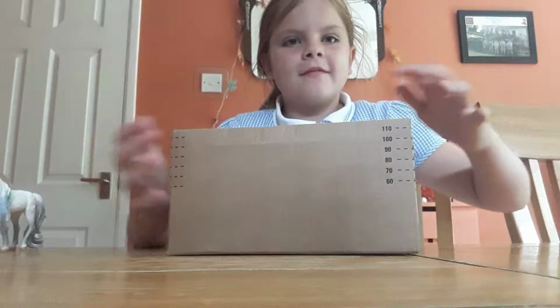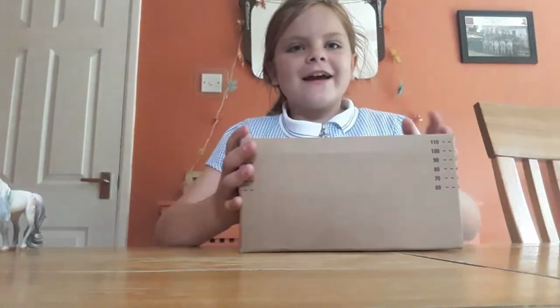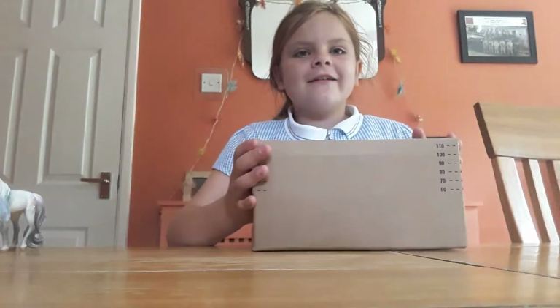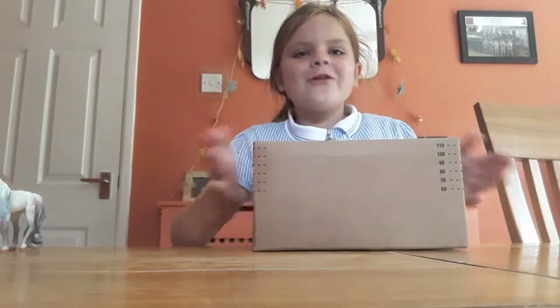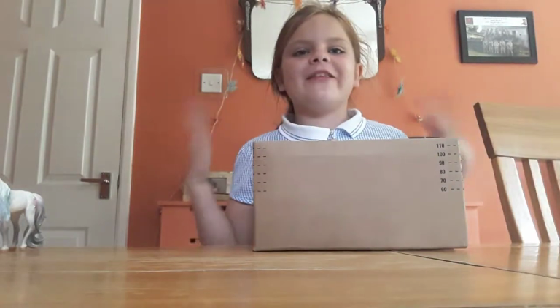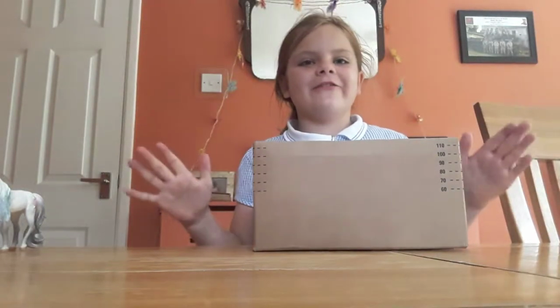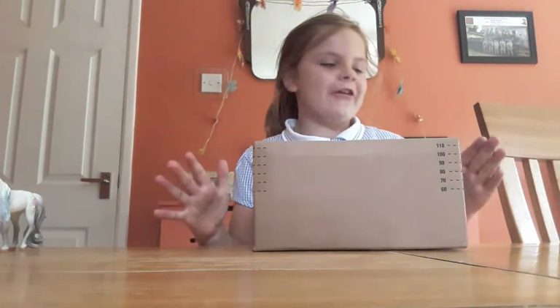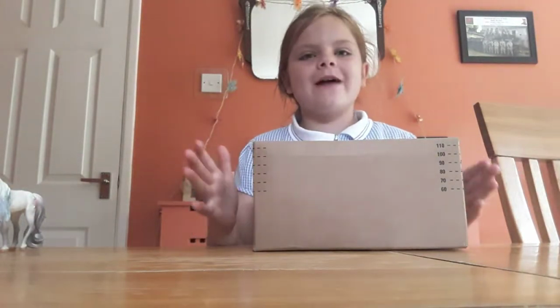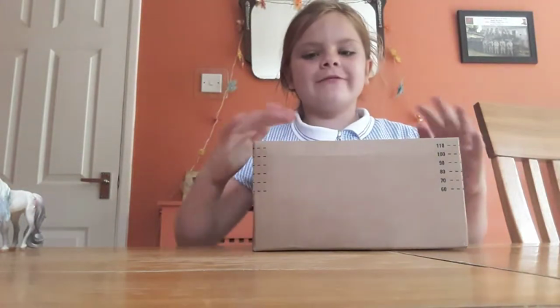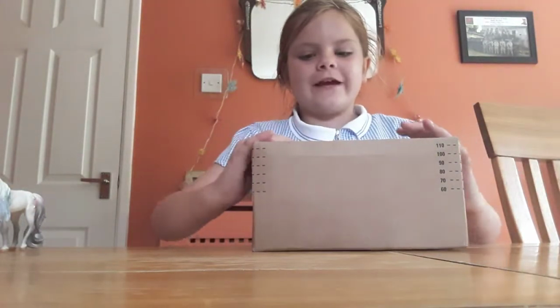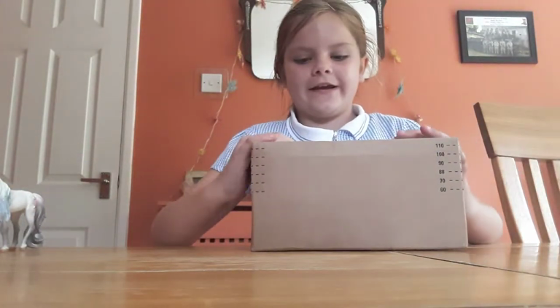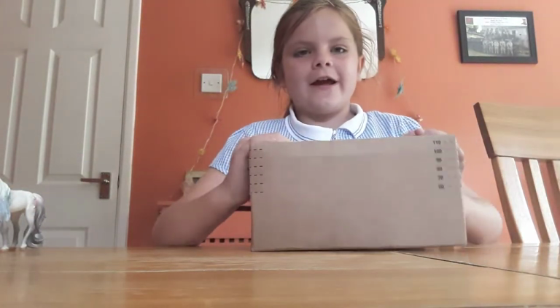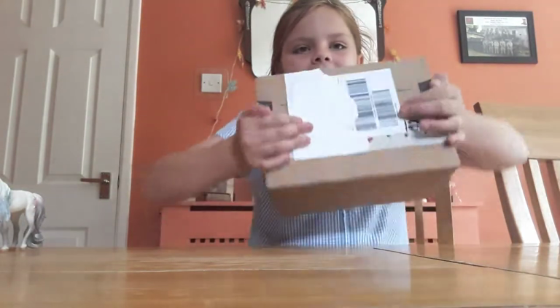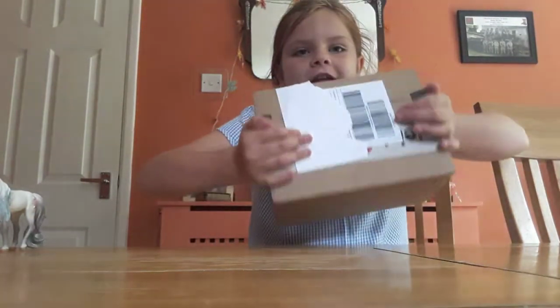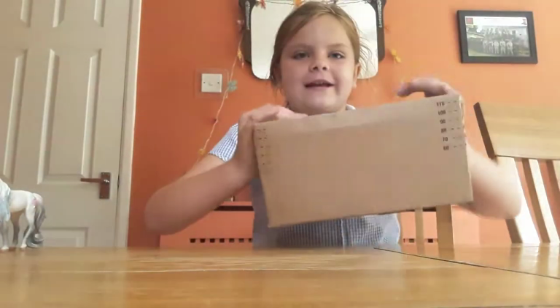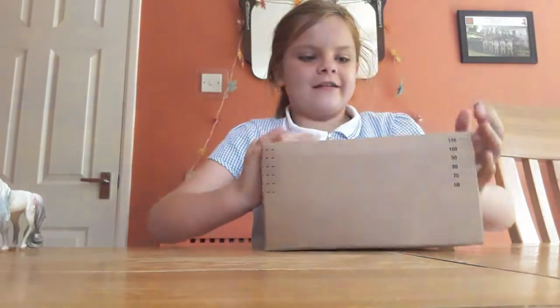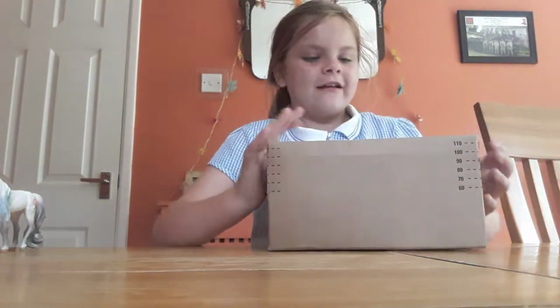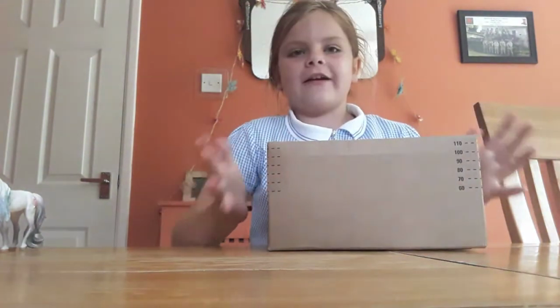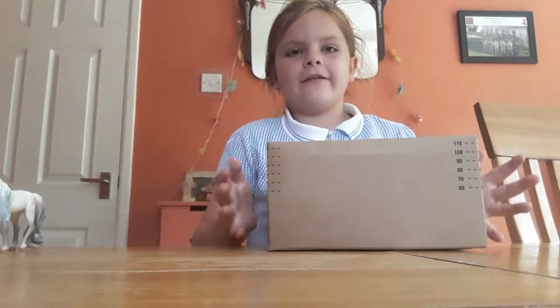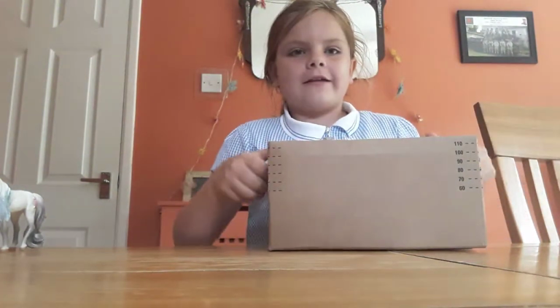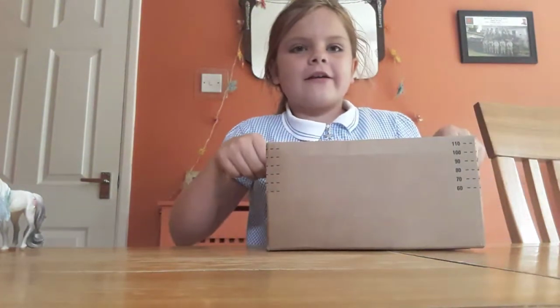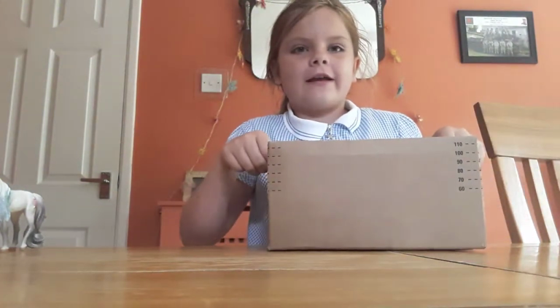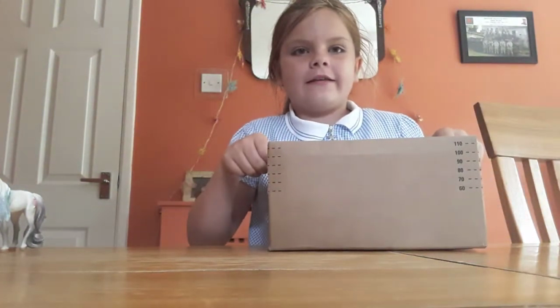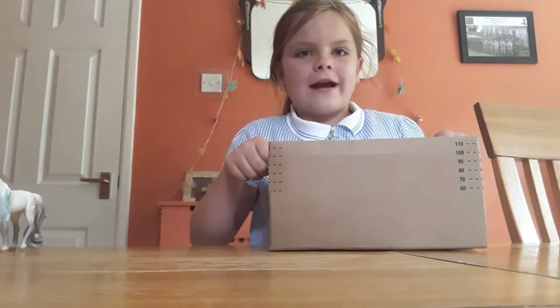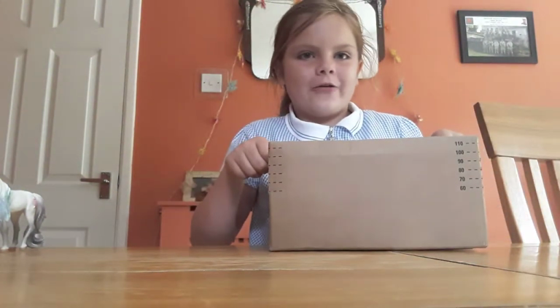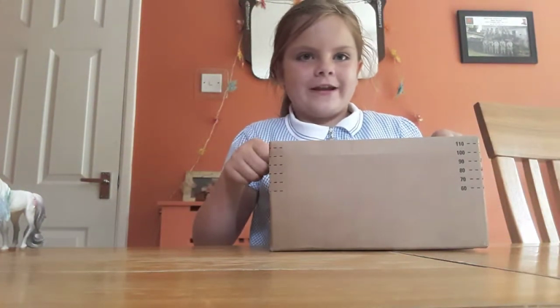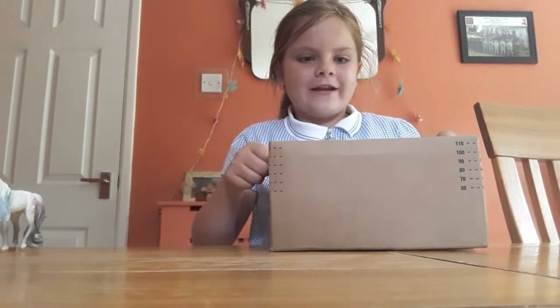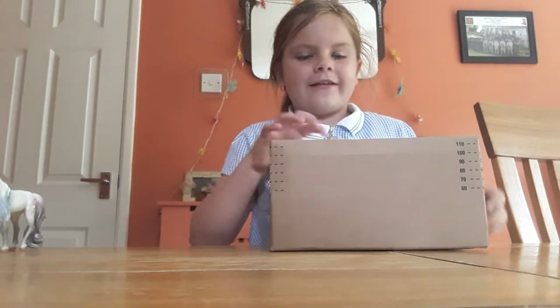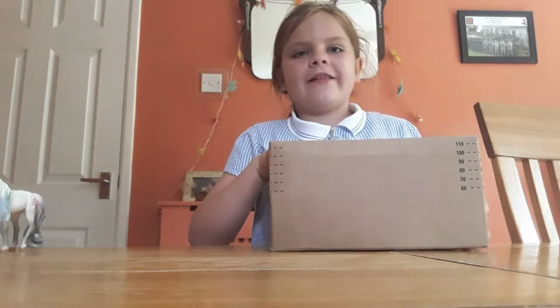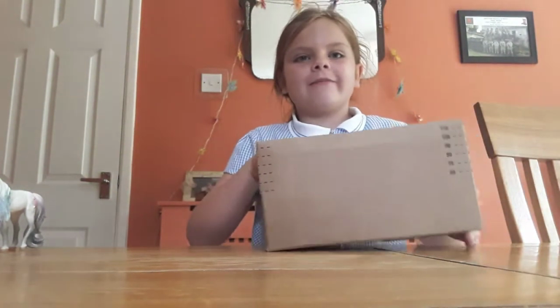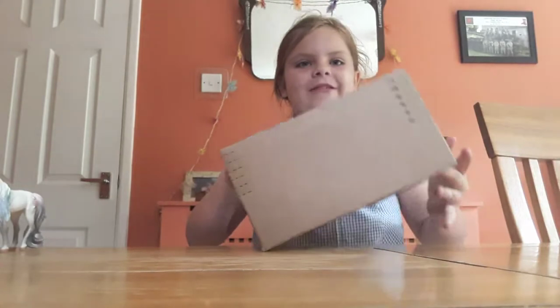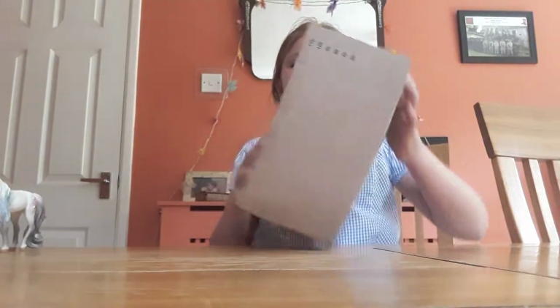Hey guys, welcome back to another video. Yep, you guessed it, another Schleich package. So I'm just going to go ahead and open it.